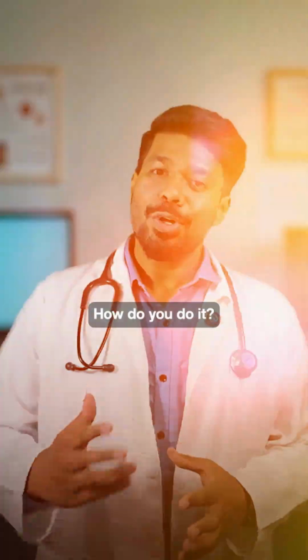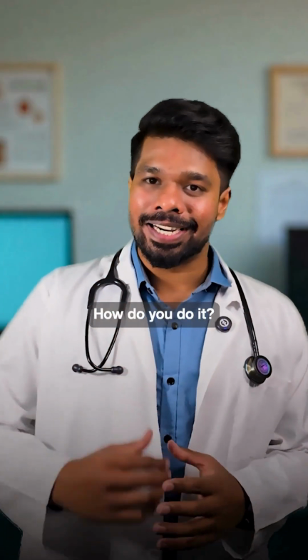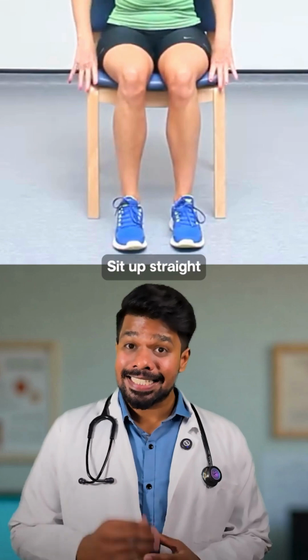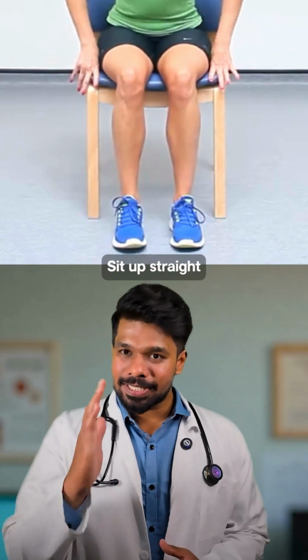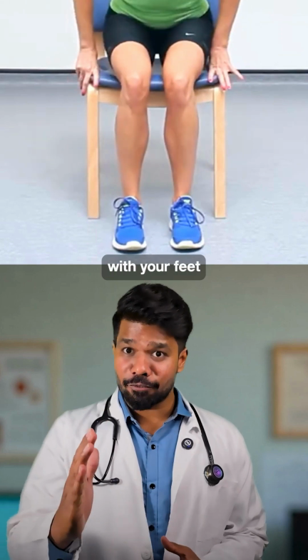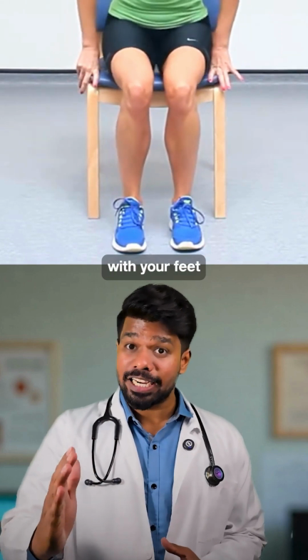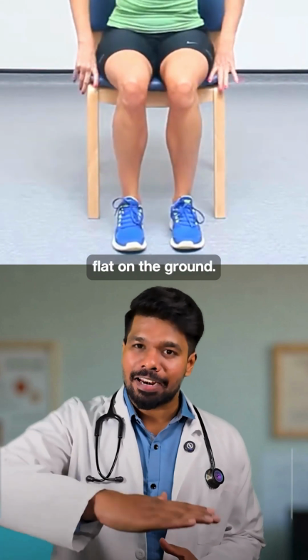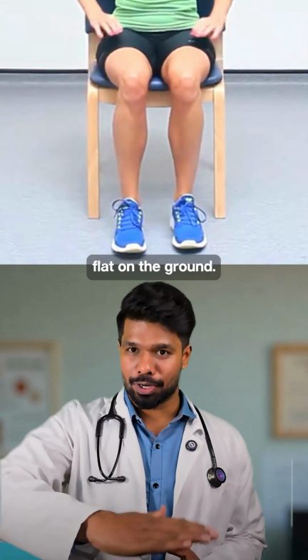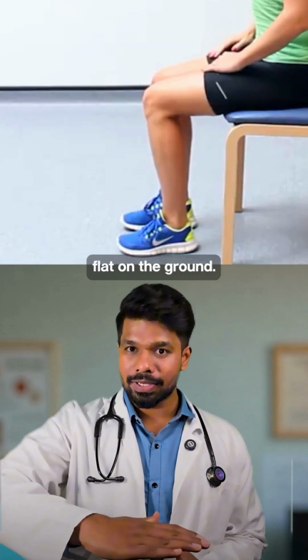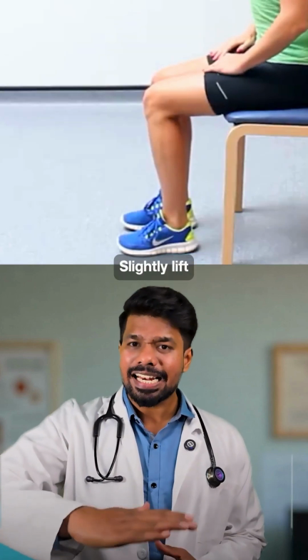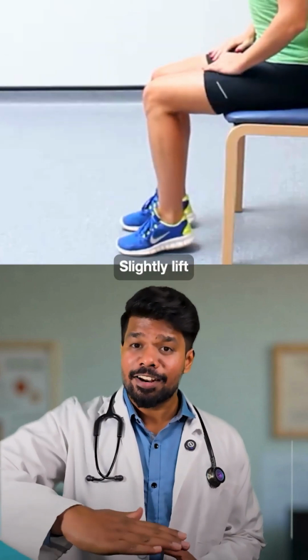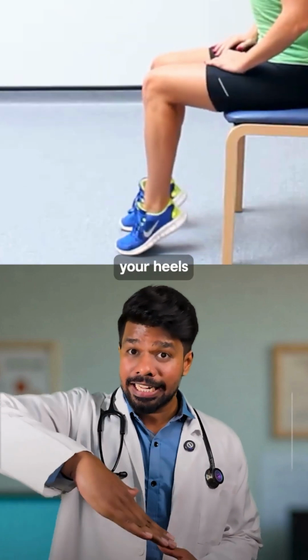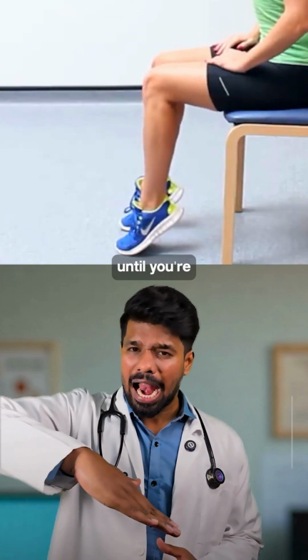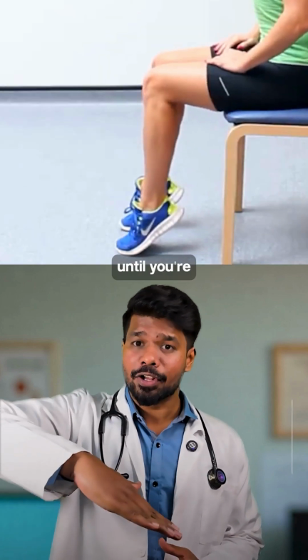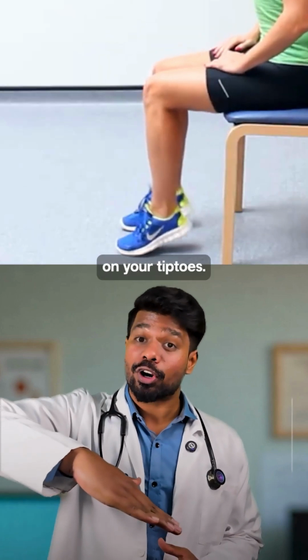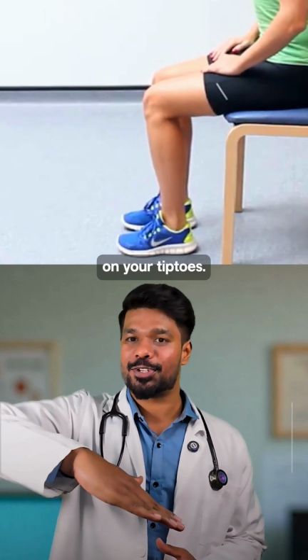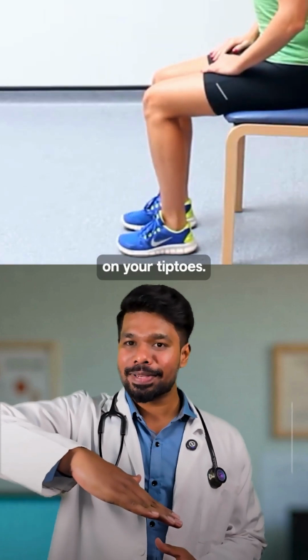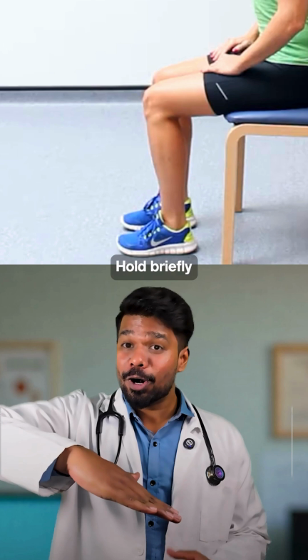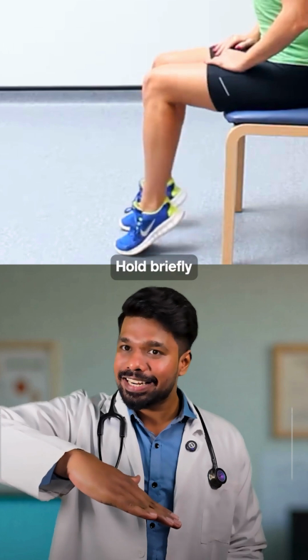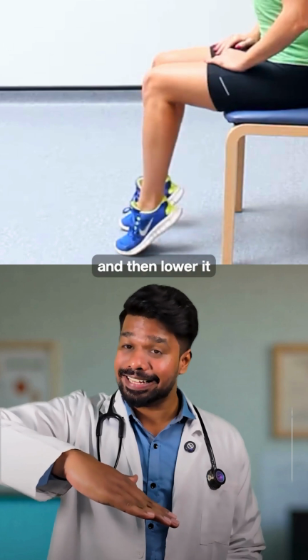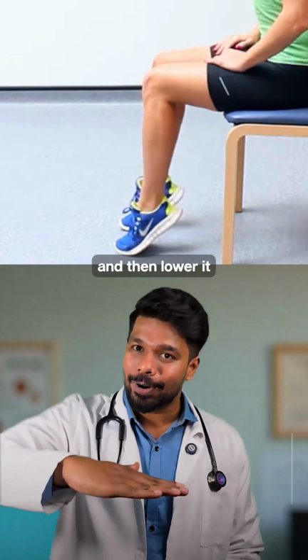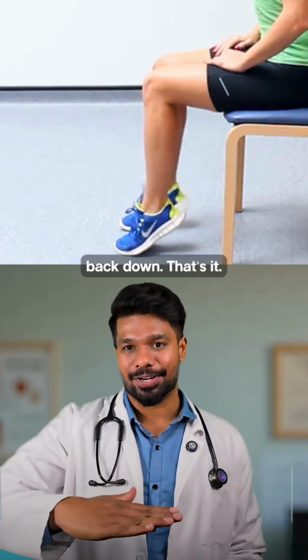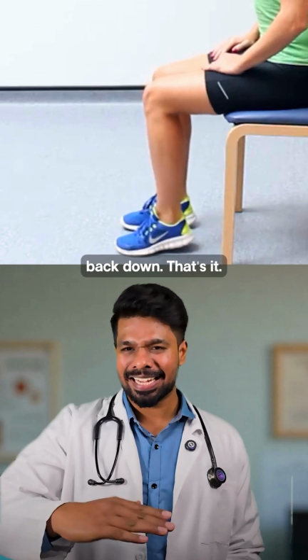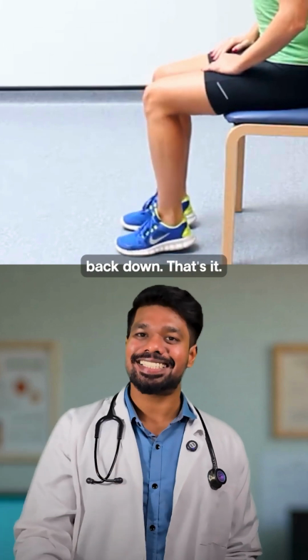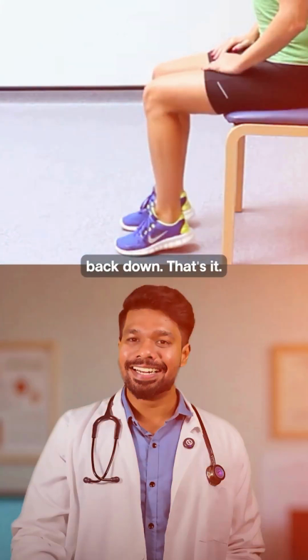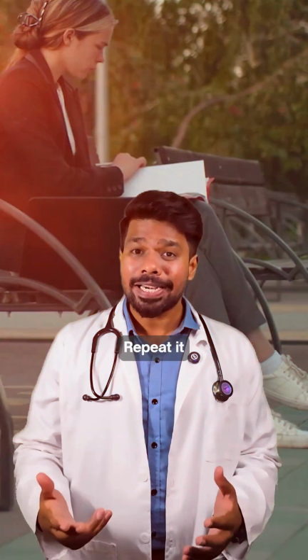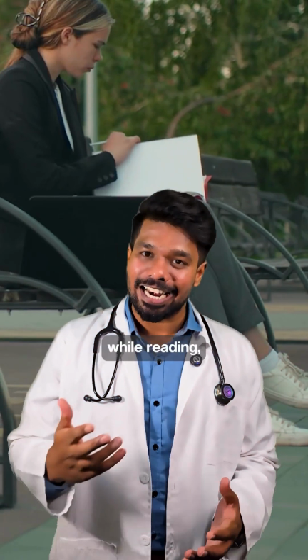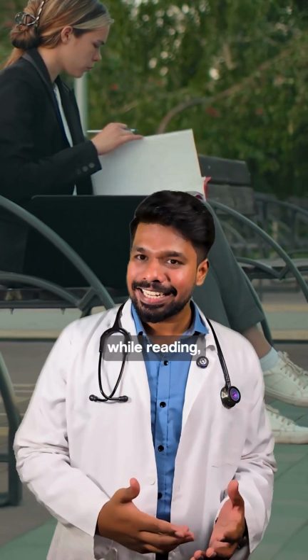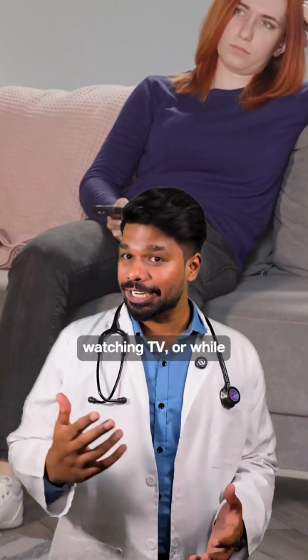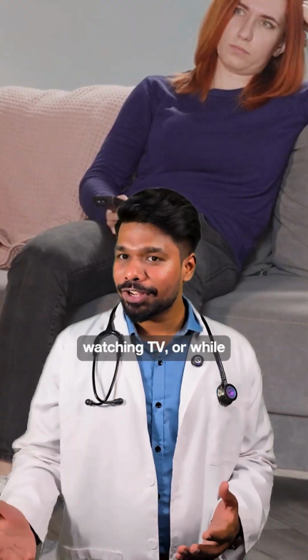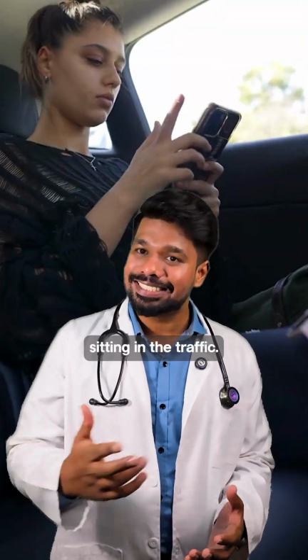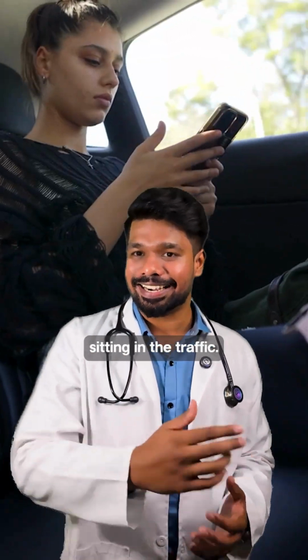How do you do it? Sit up straight with your feet flat on the ground. Slightly lift your heels until you are on your tiptoes. Hold briefly and then lower it back down. That's it. Repeat it while reading, watching TV, or while sitting in traffic.